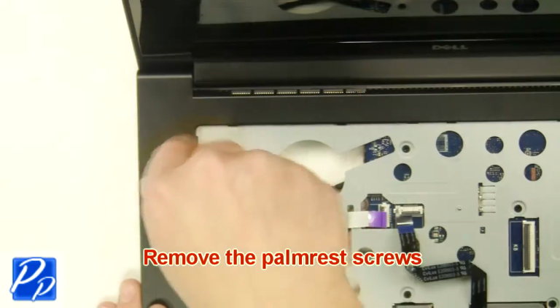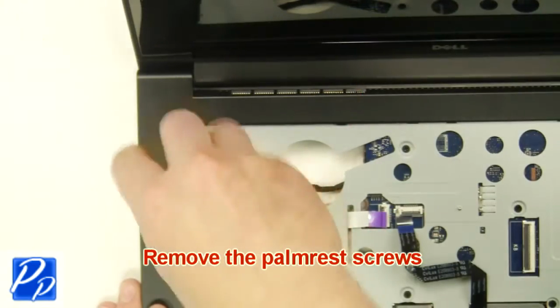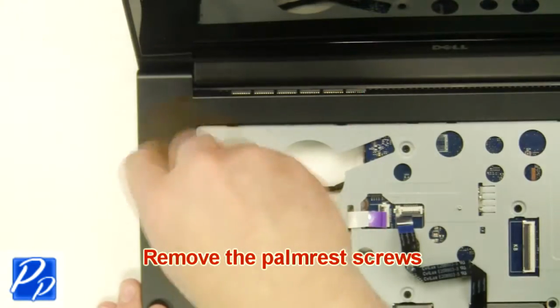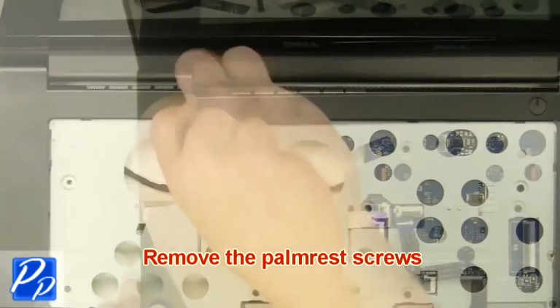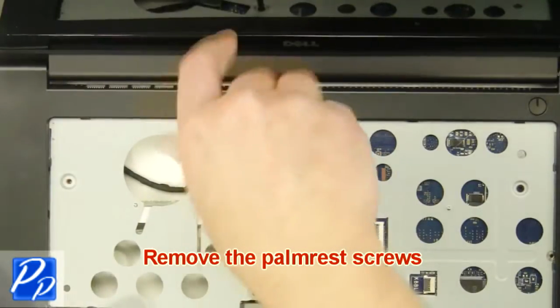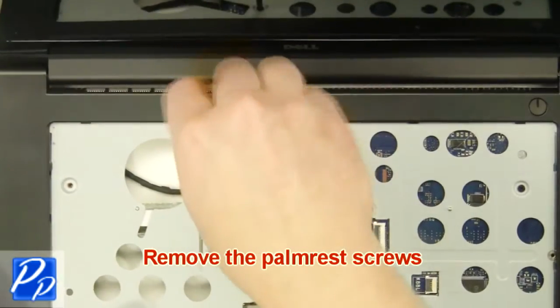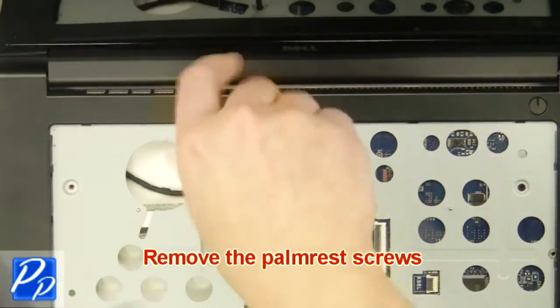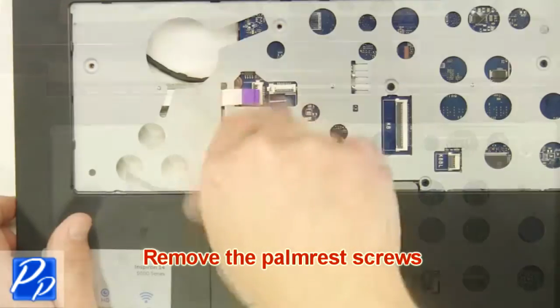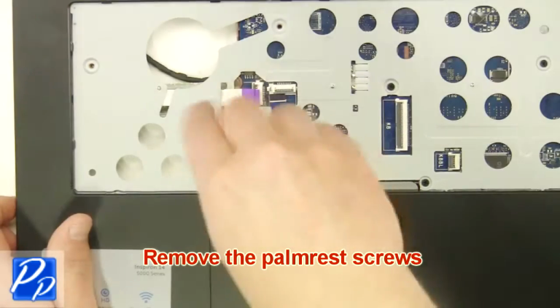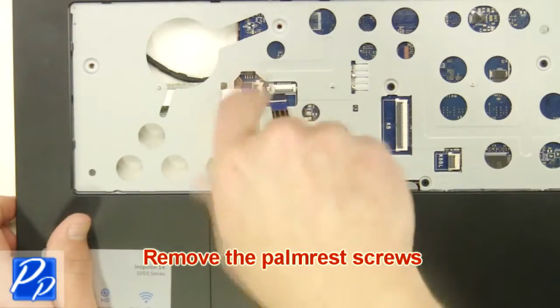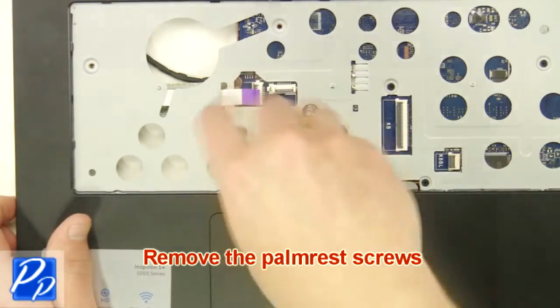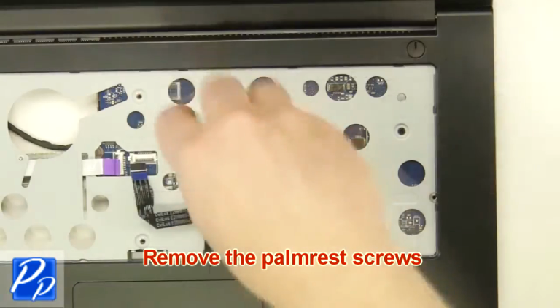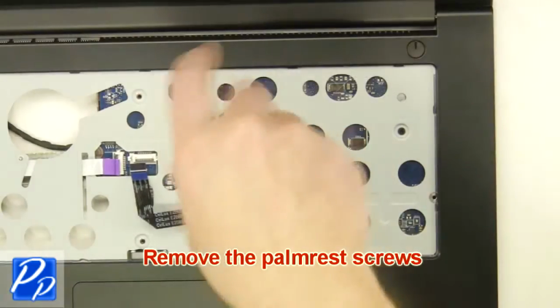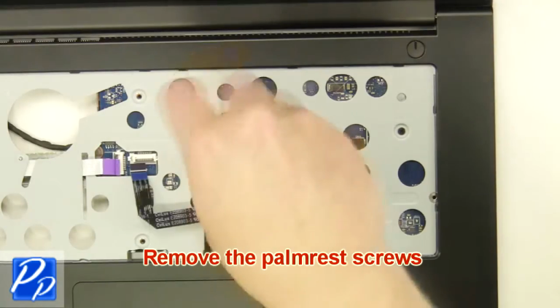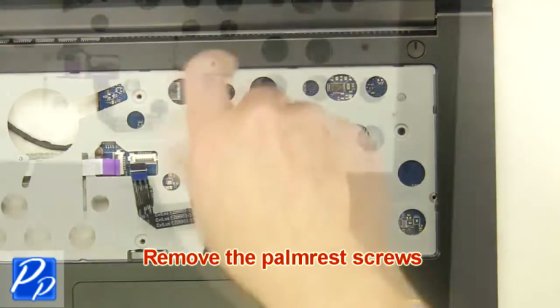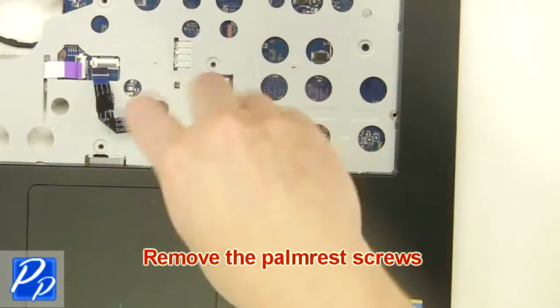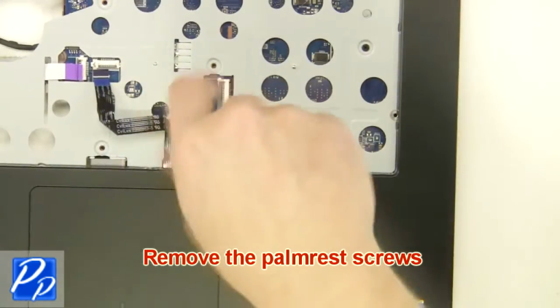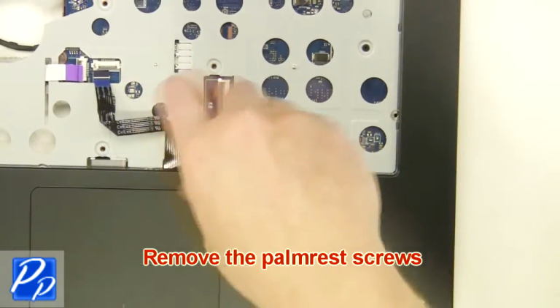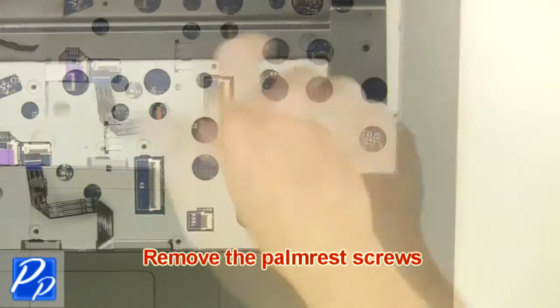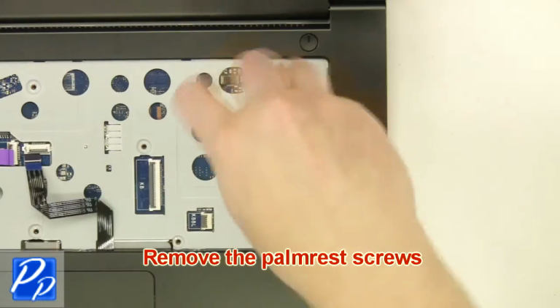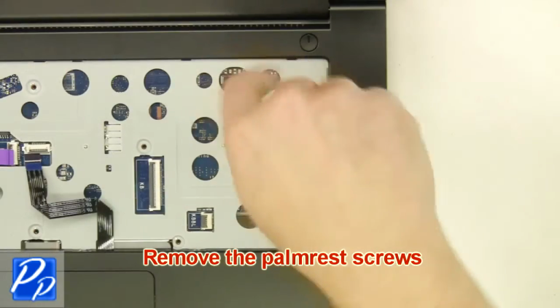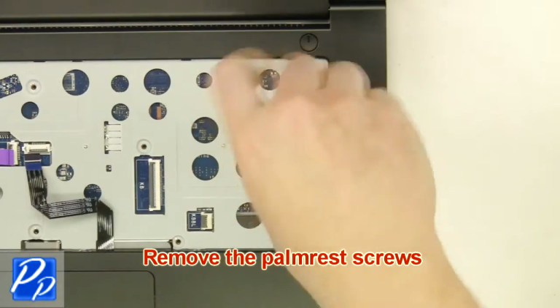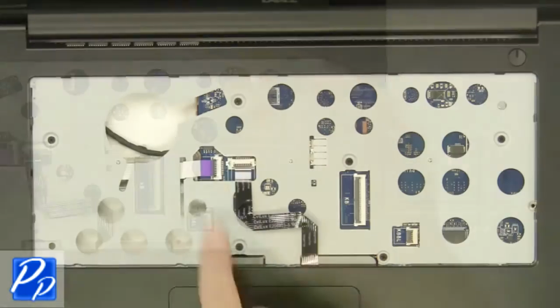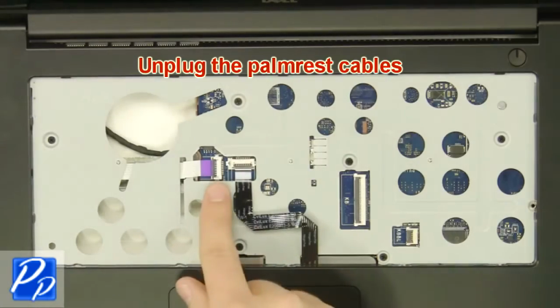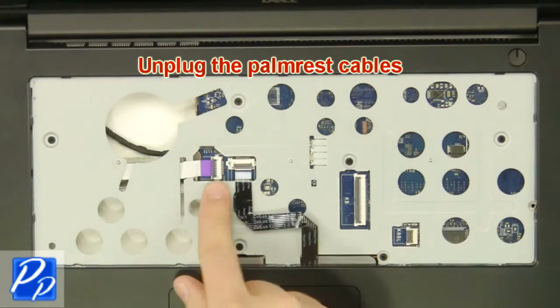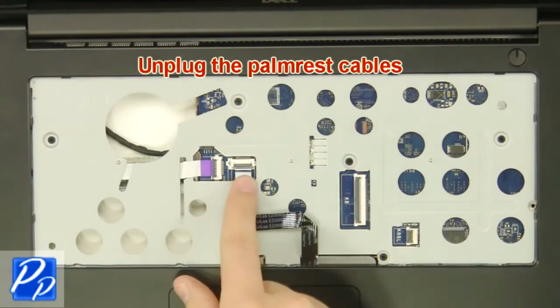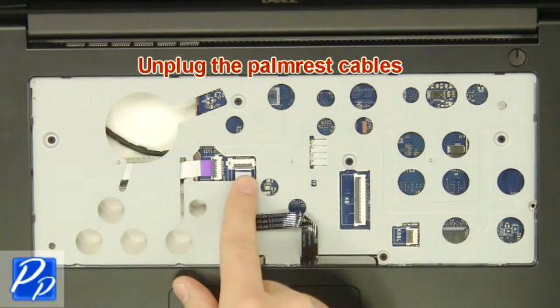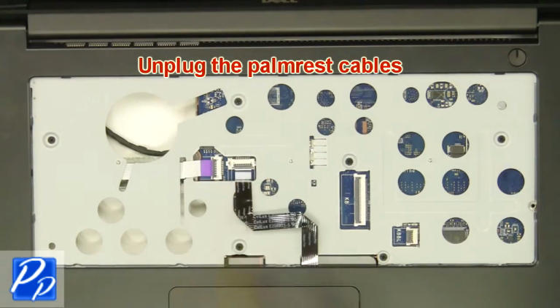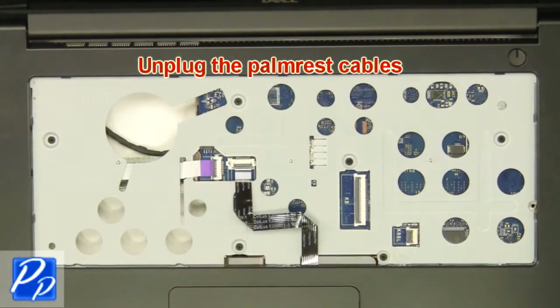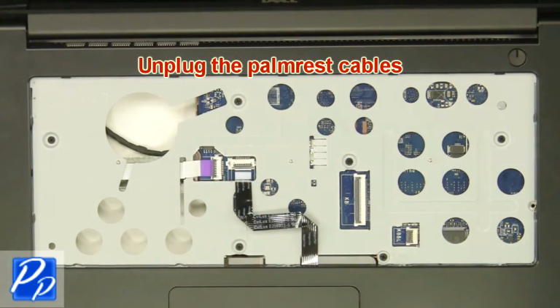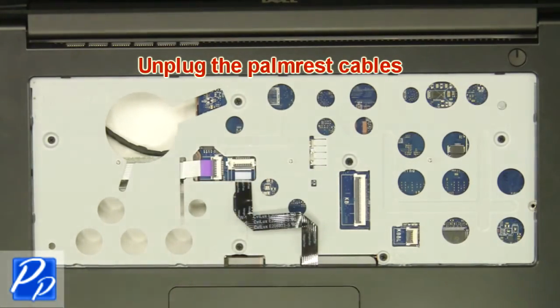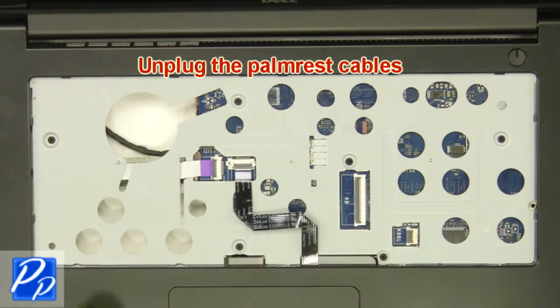Next, remove the palm rest screws, then unplug the palm rest cables.